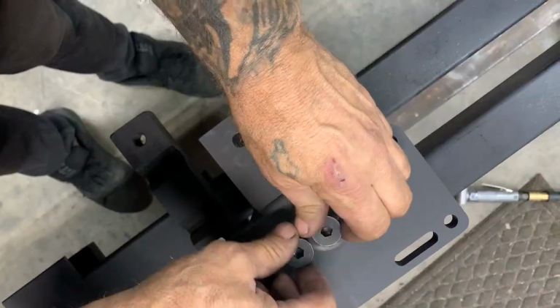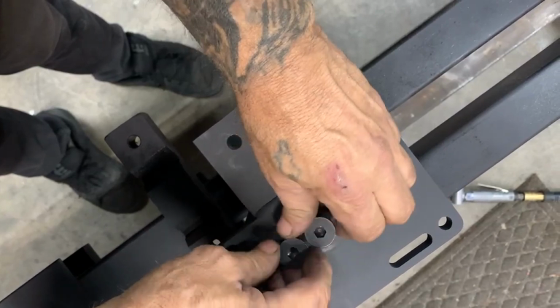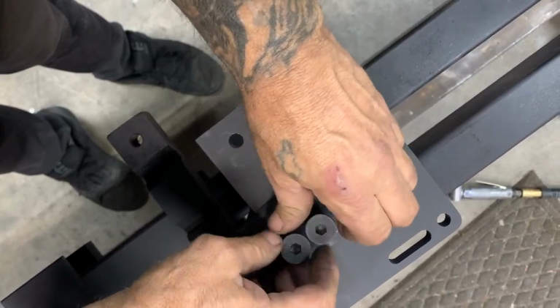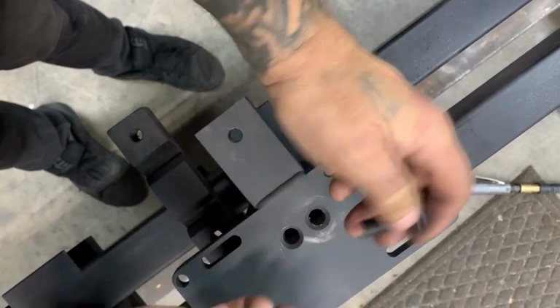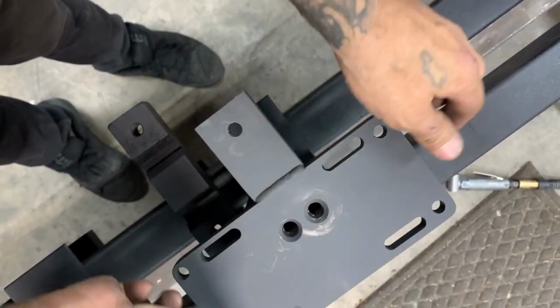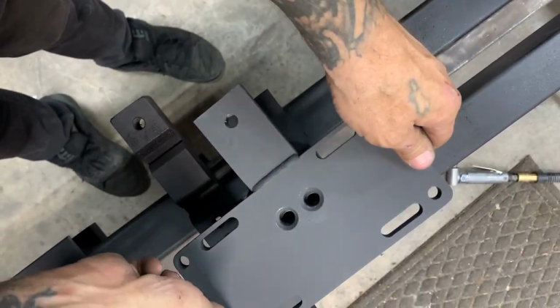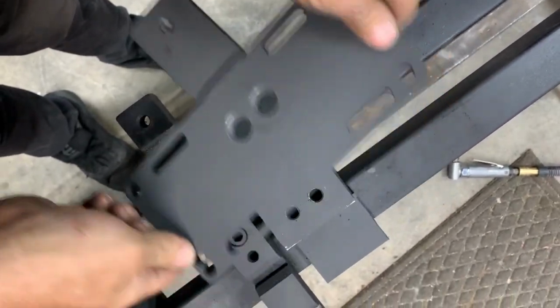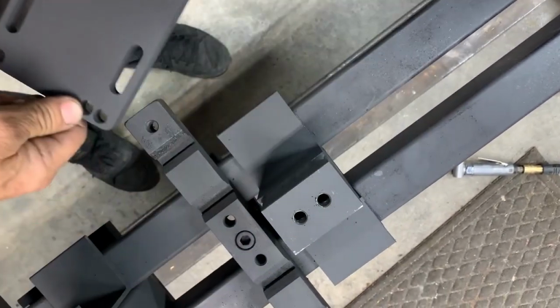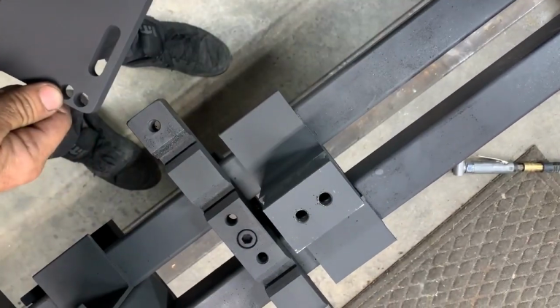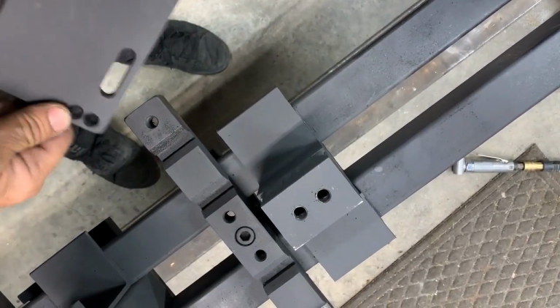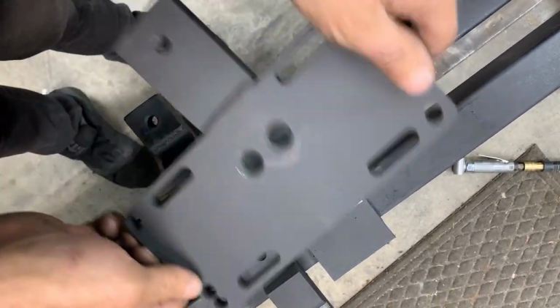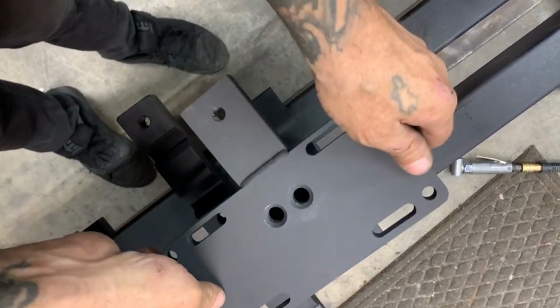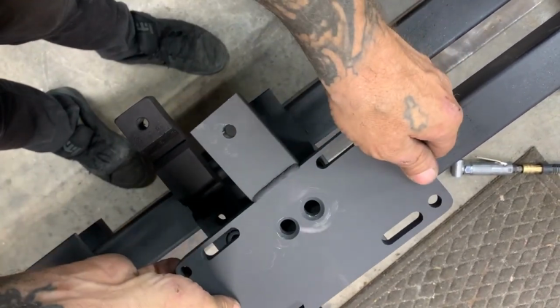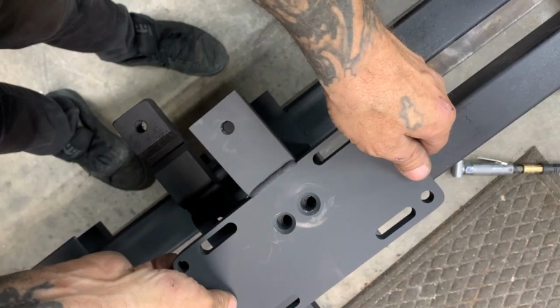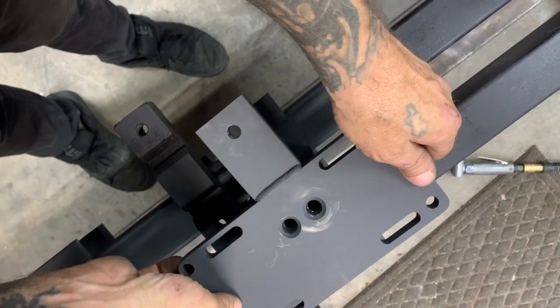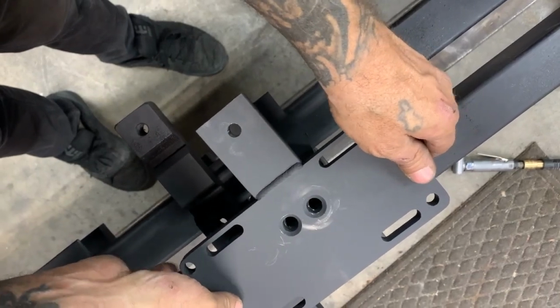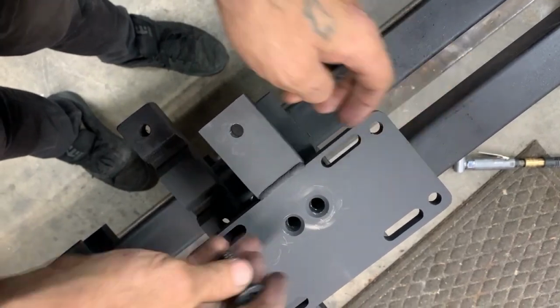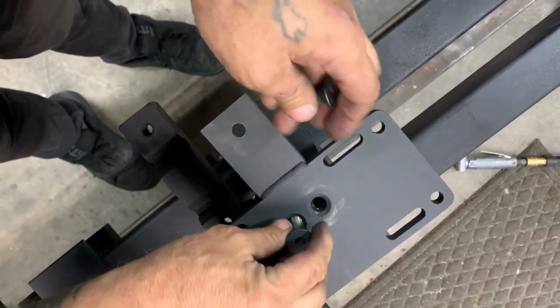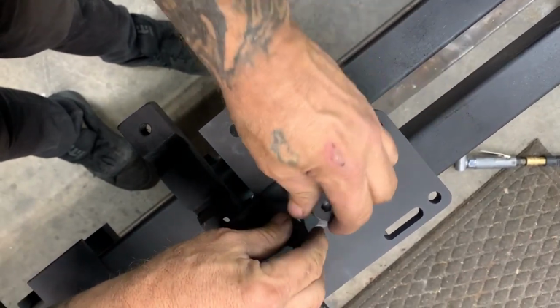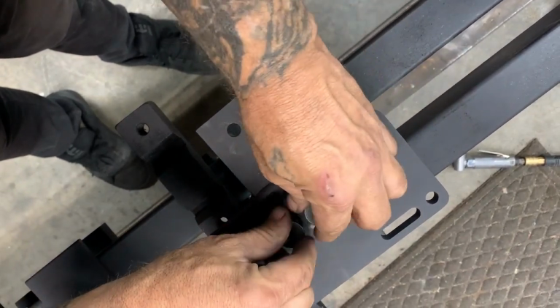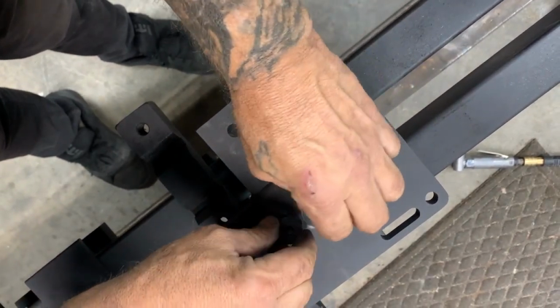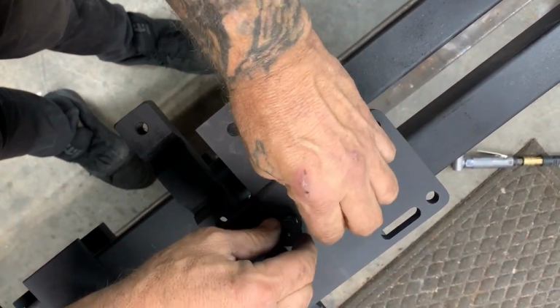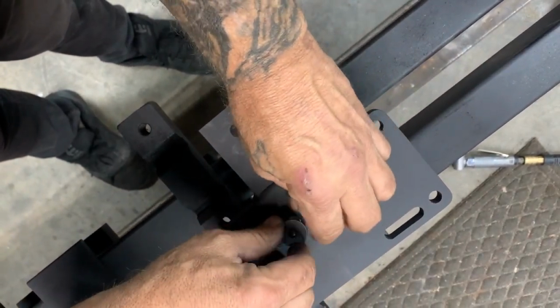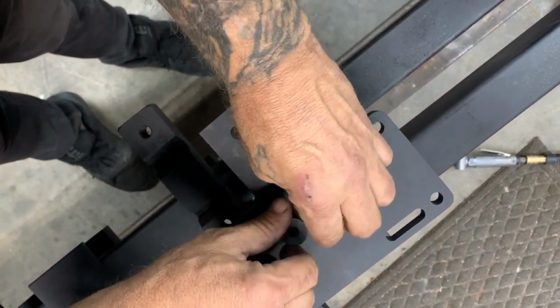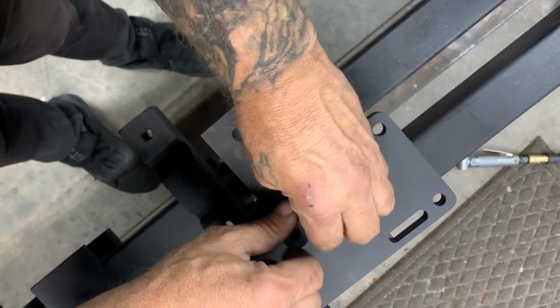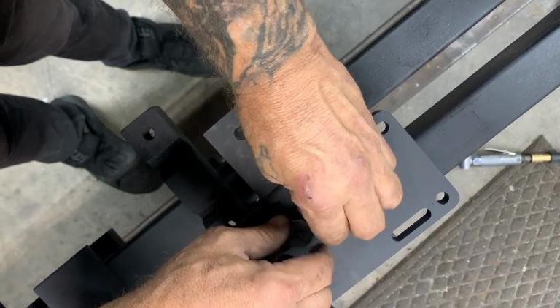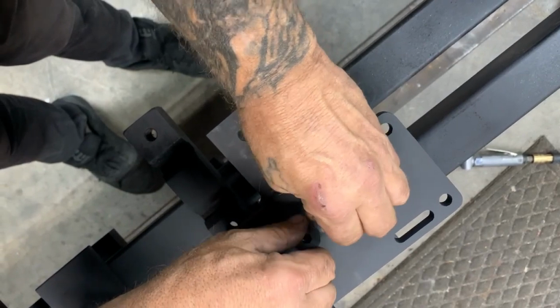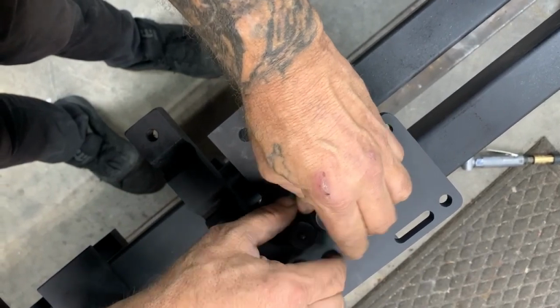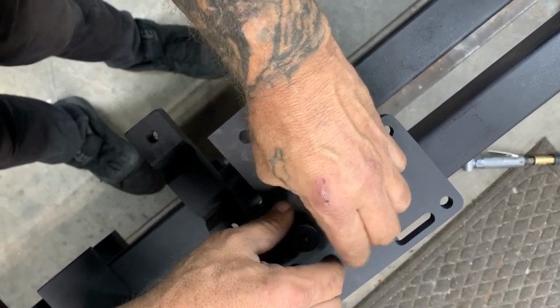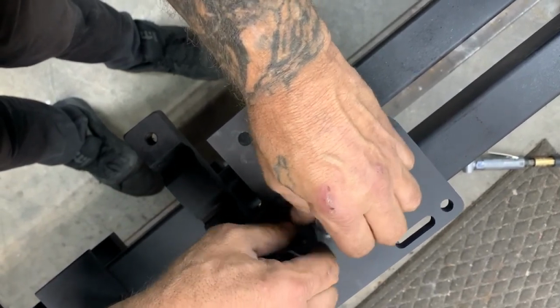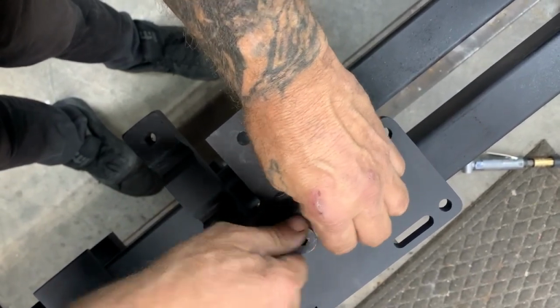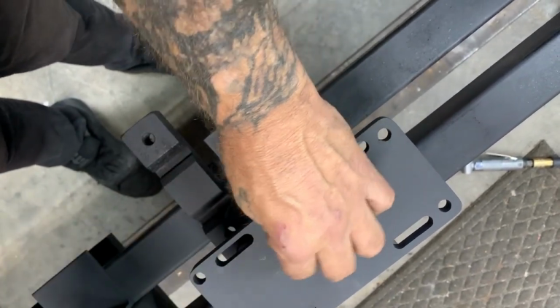We got our stanchion made, got the plate developed so that it locates all four mounts of the transmission plus the fifth mount on the outside. It's modular so that it will bolt on and off without the frame actually being there, which is kind of handy.